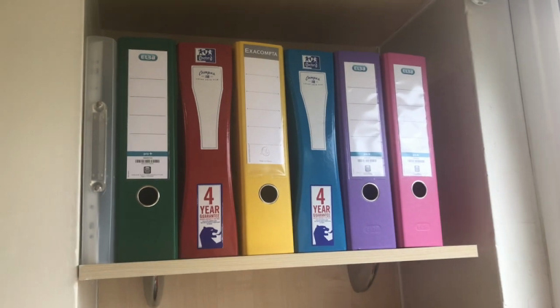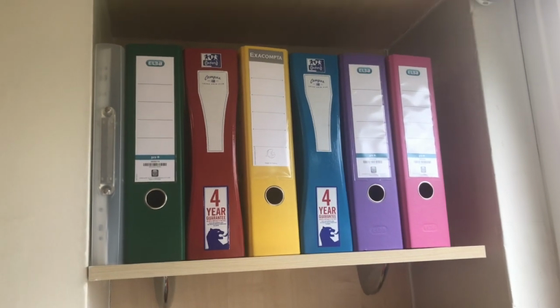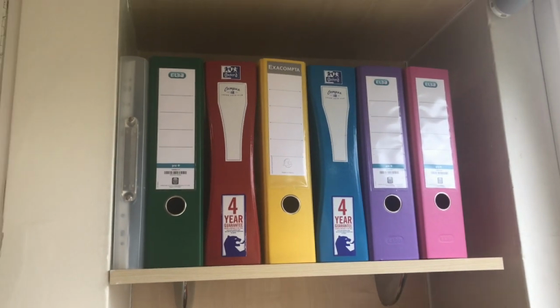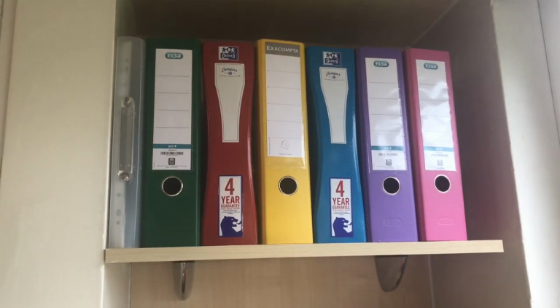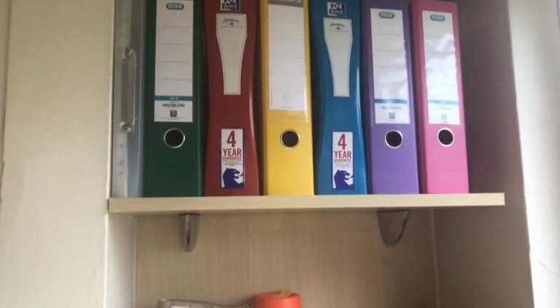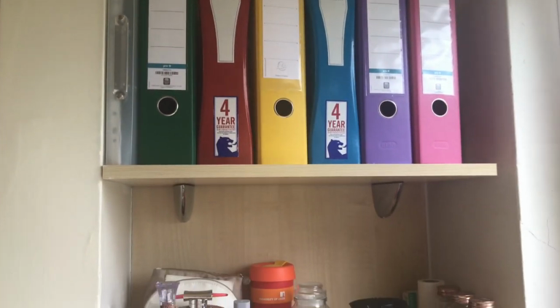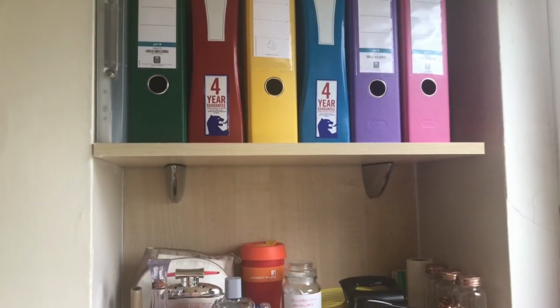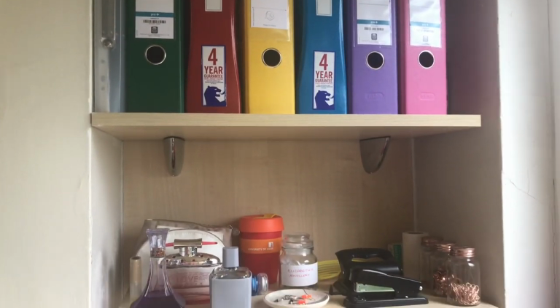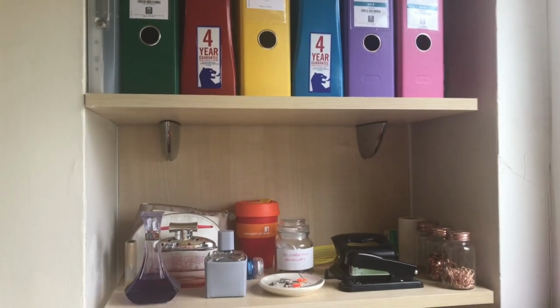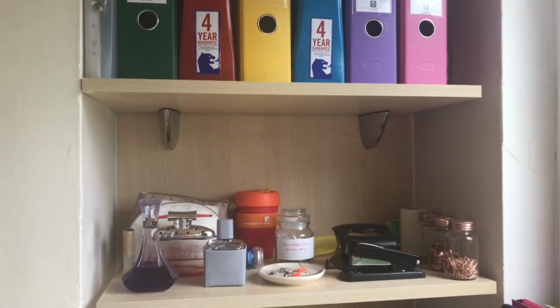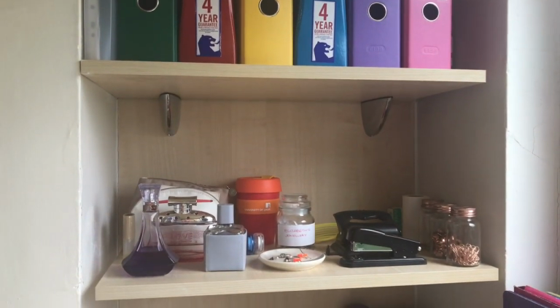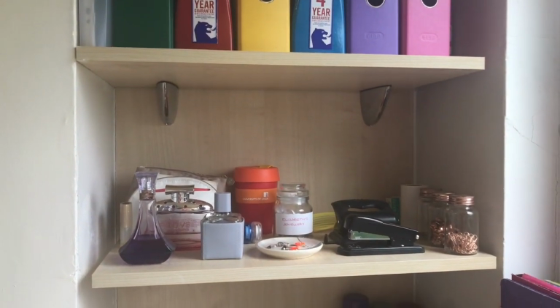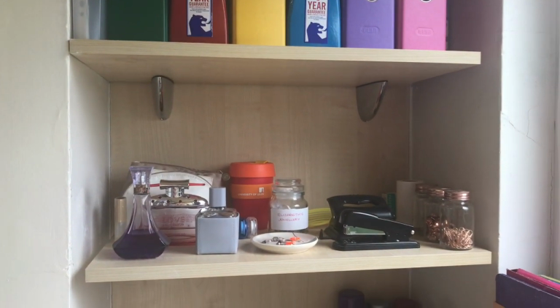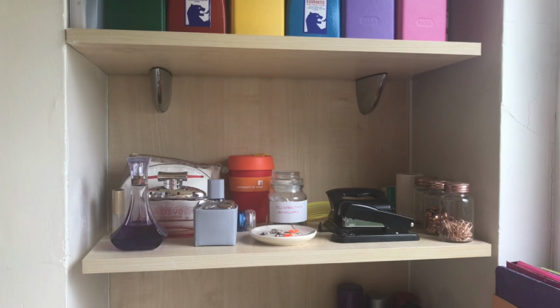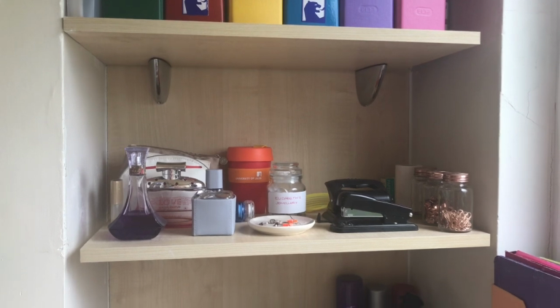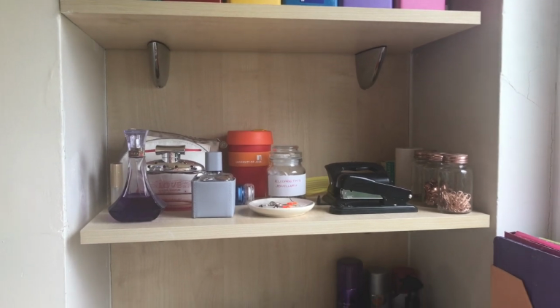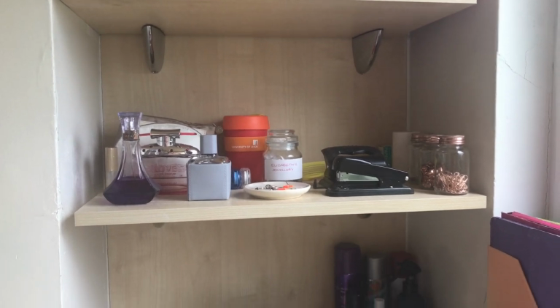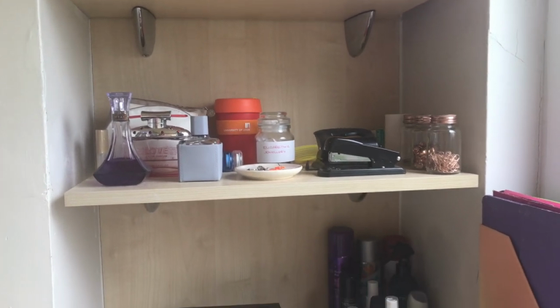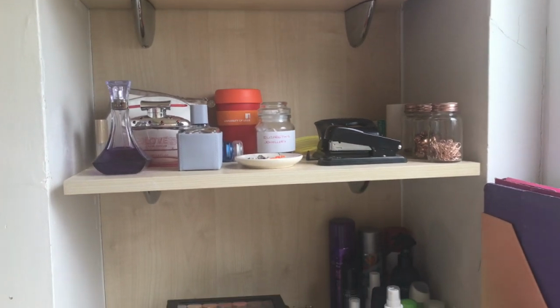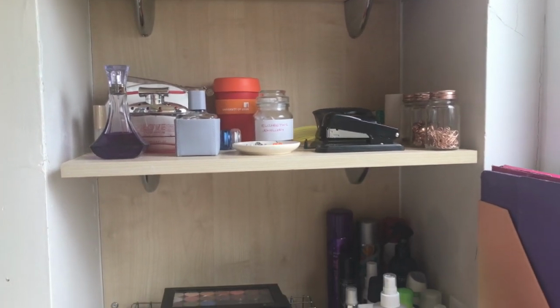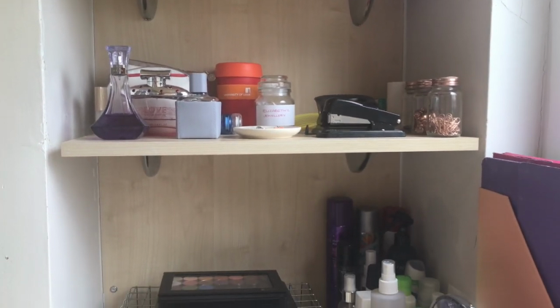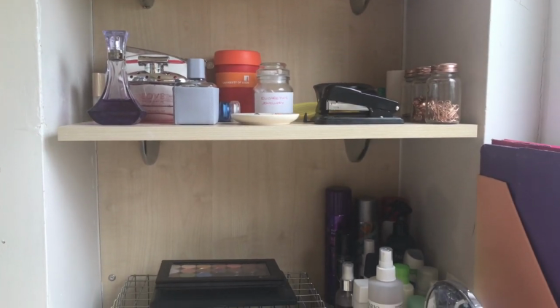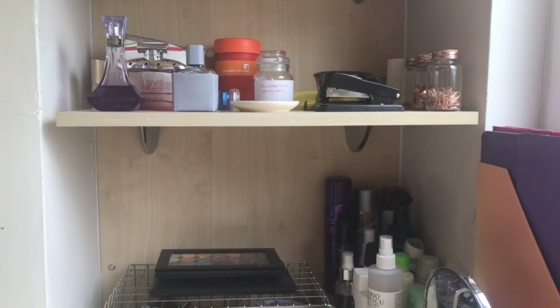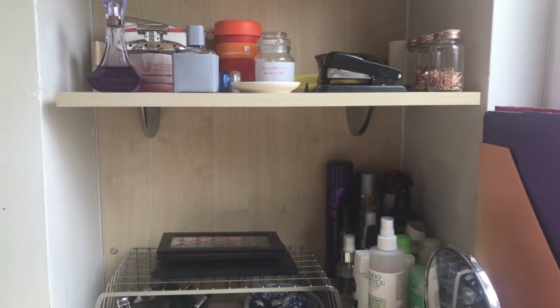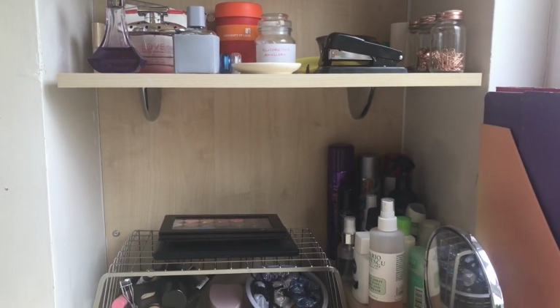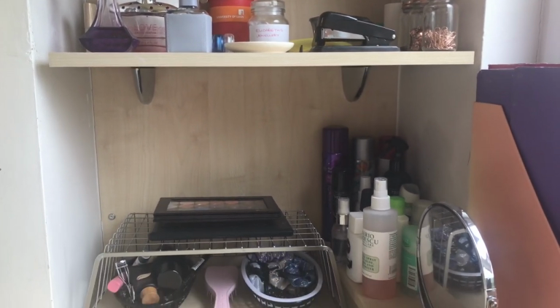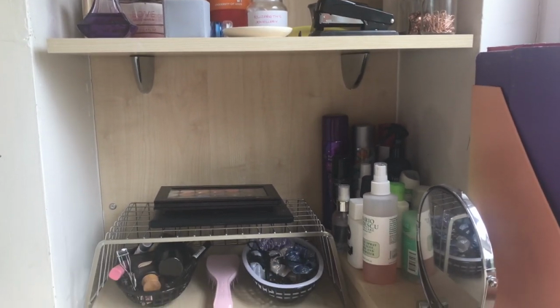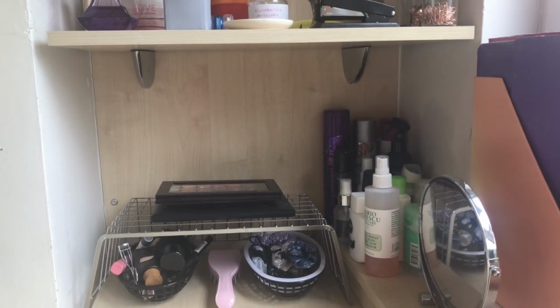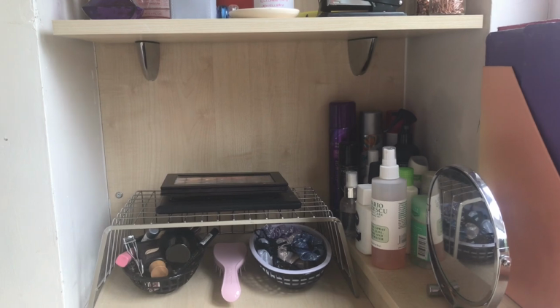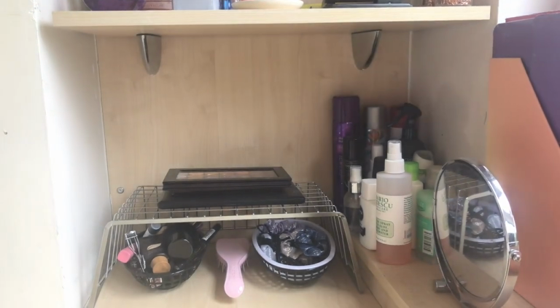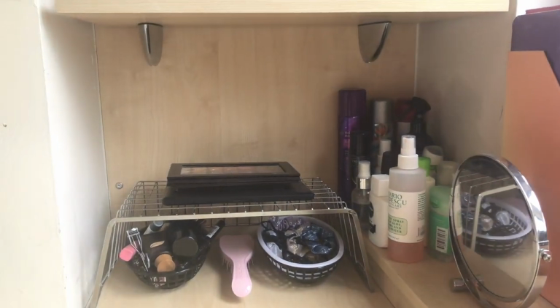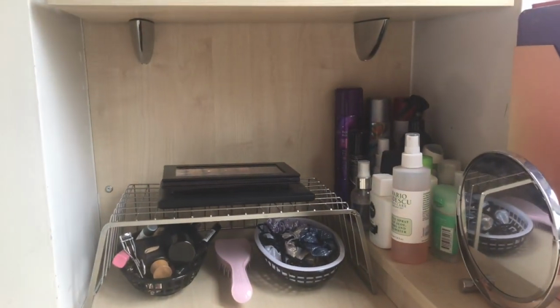On the shelves I've got one section for all of my folders for my modules, then I've got jewellery, perfume and stationery, and then makeup and all of my hair products.